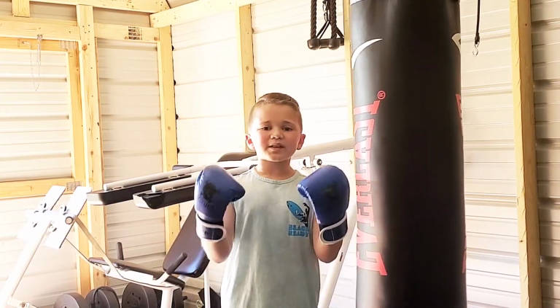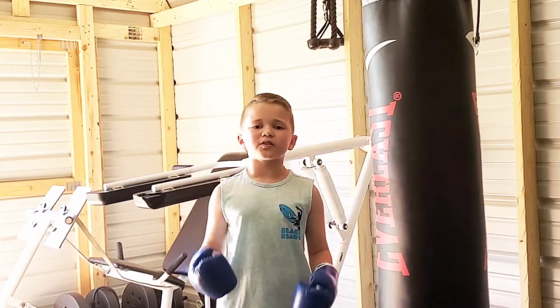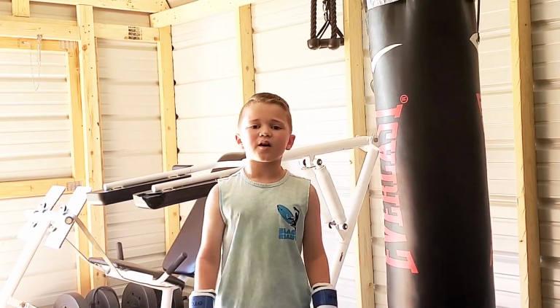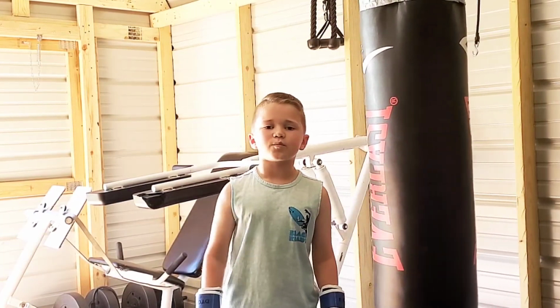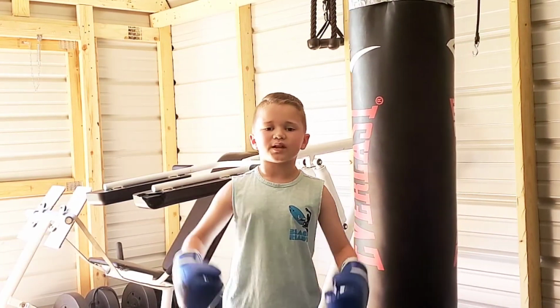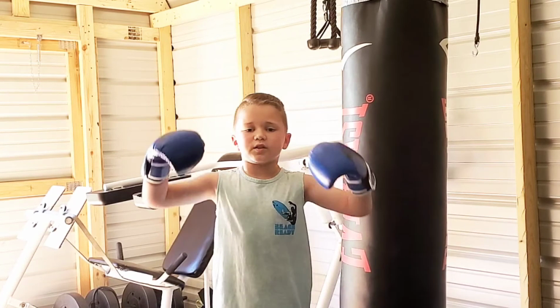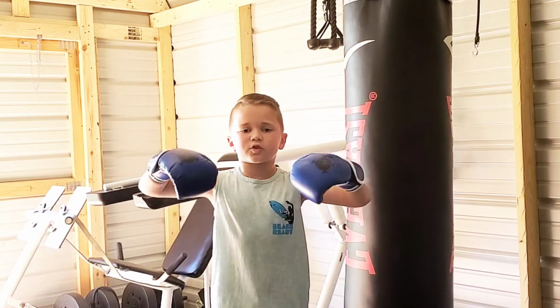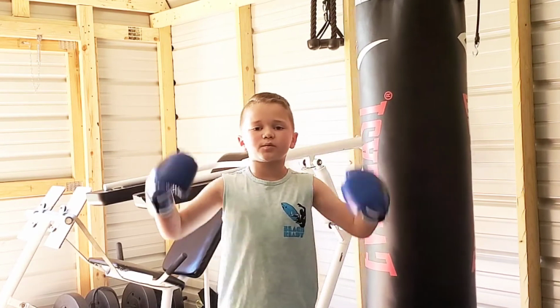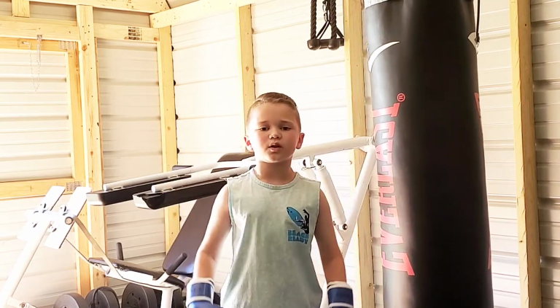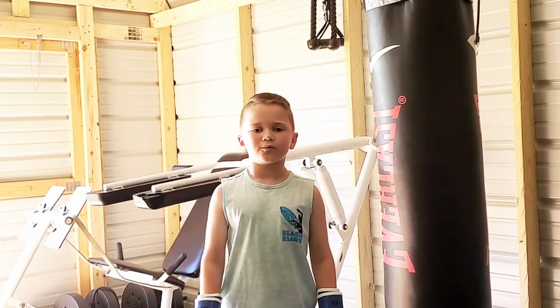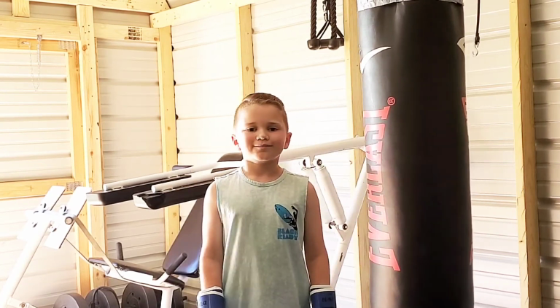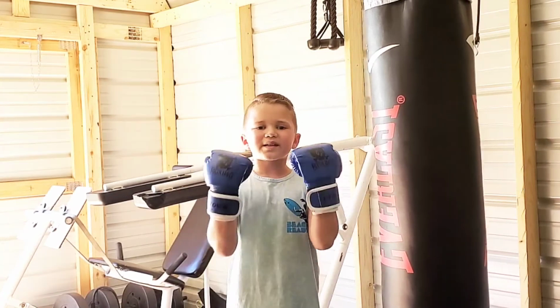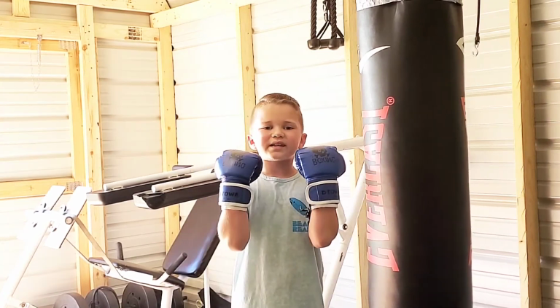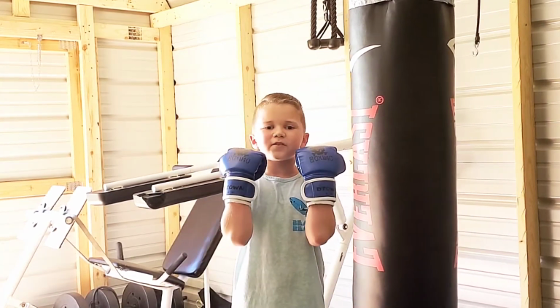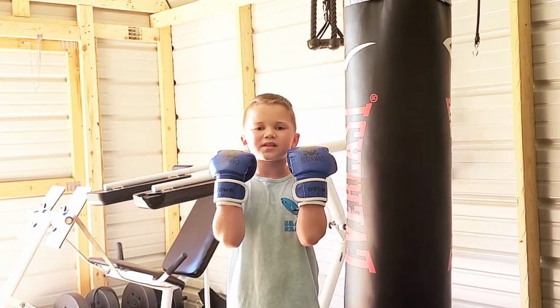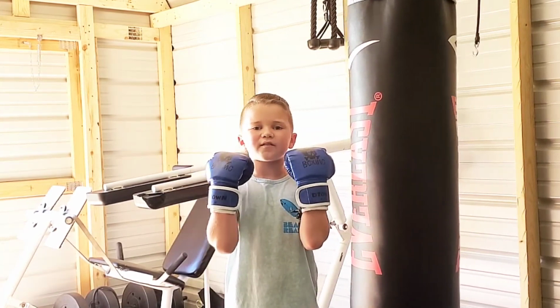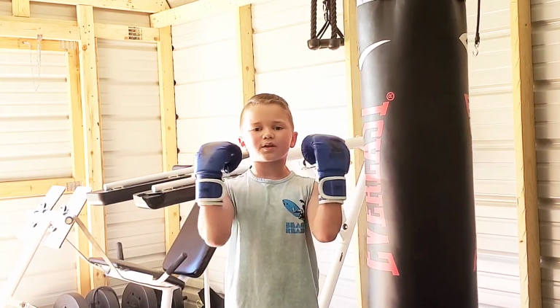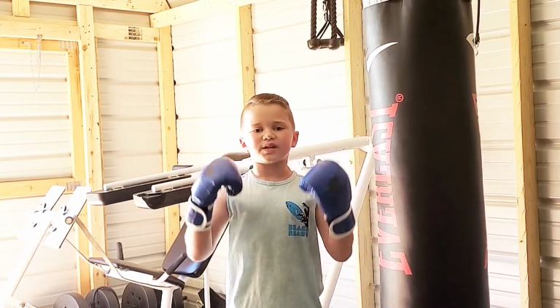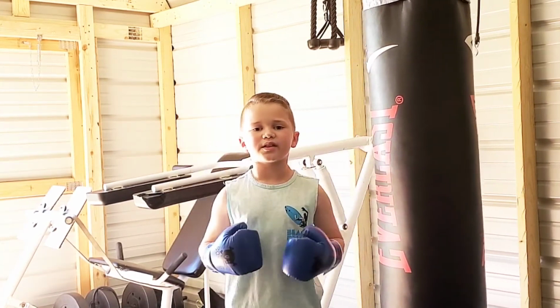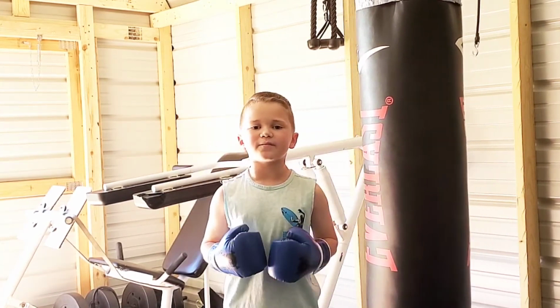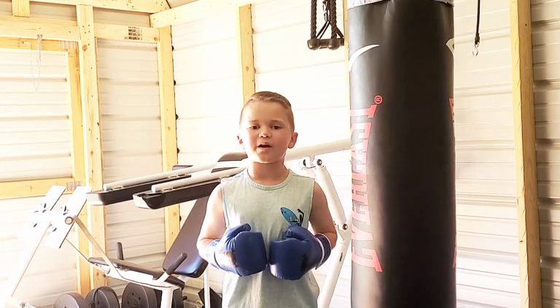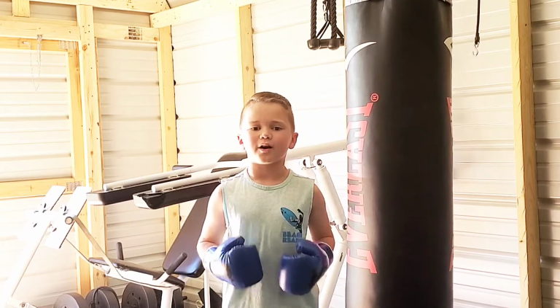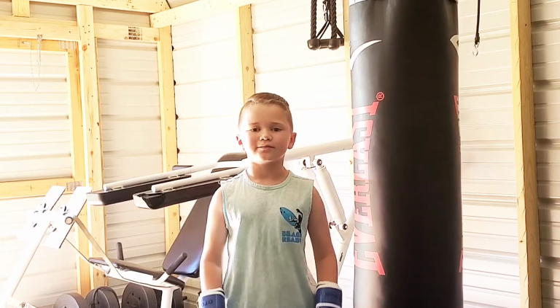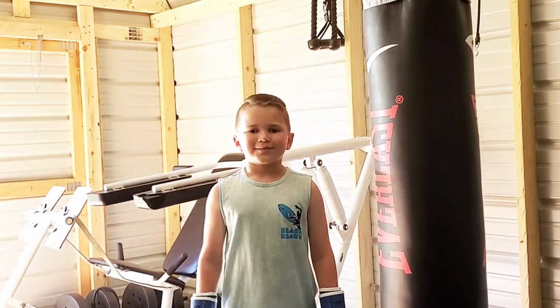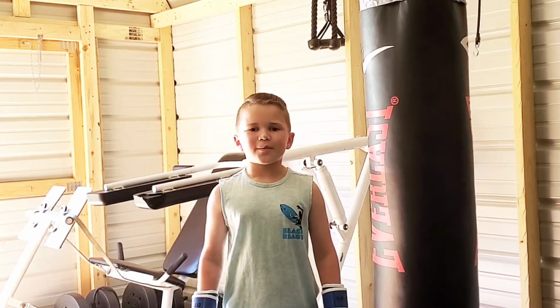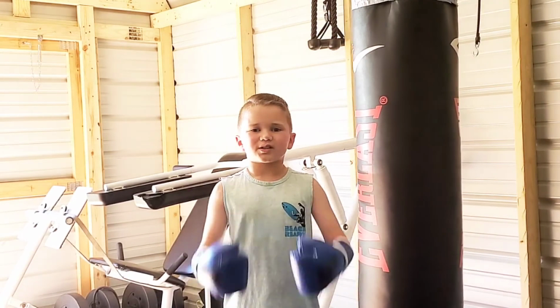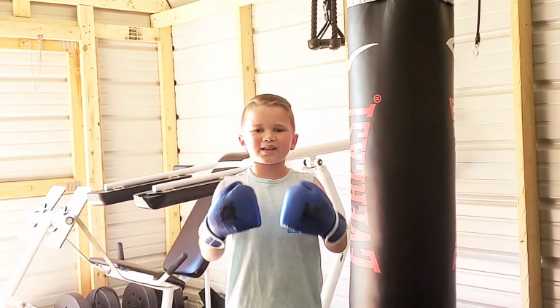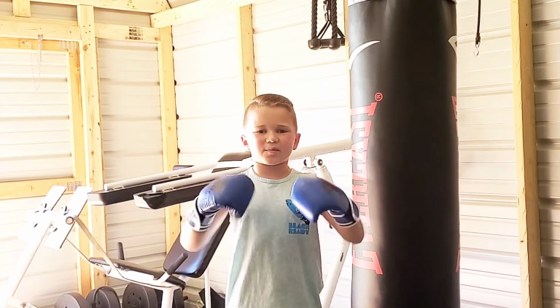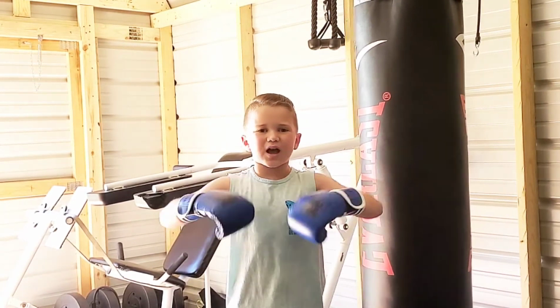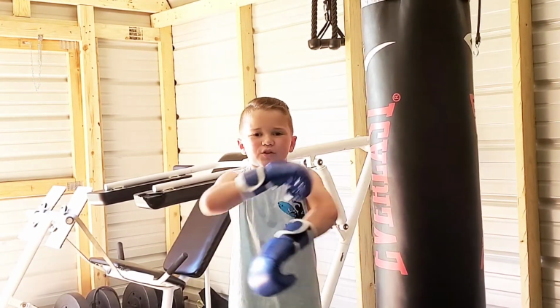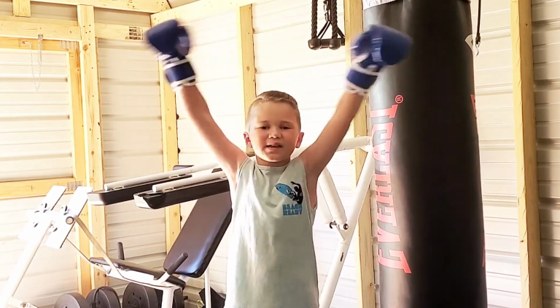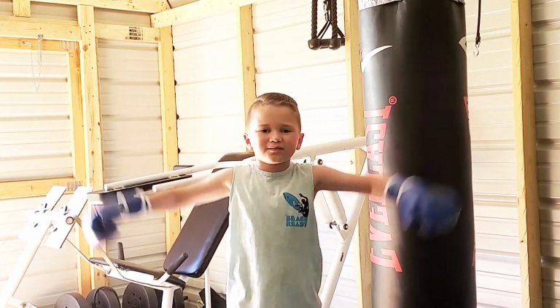Links for the gloves will be in the description below. Thanks D-Town for these gloves — I'm going to be using them from now on. Remember to like and subscribe. We'll see ya!